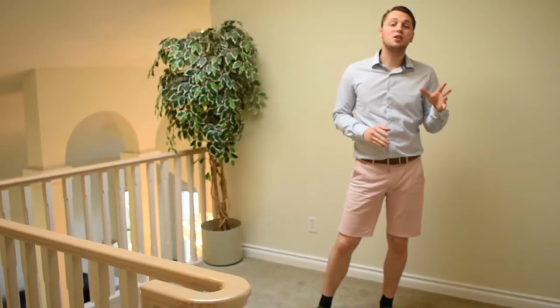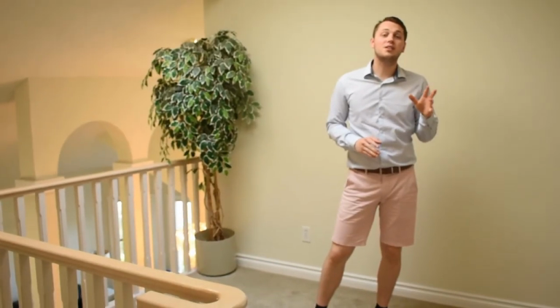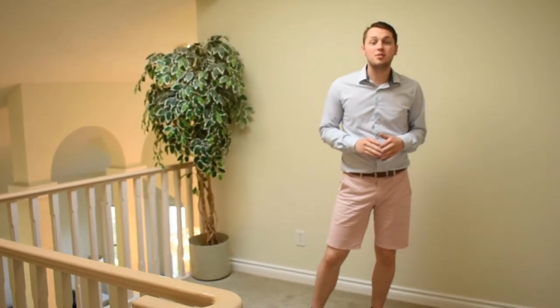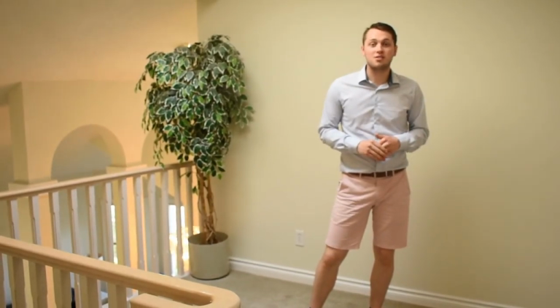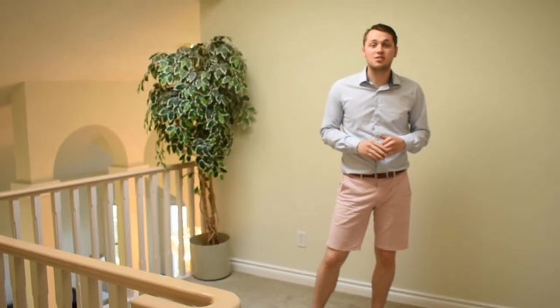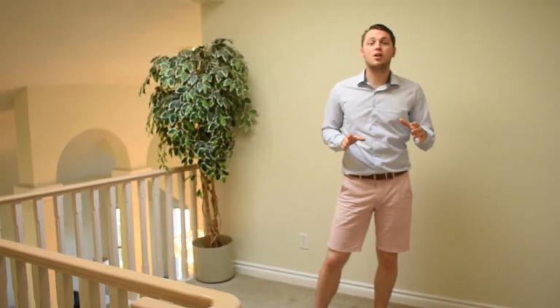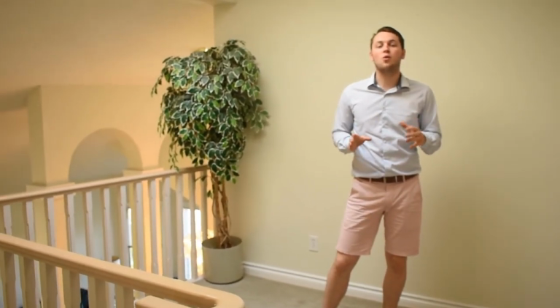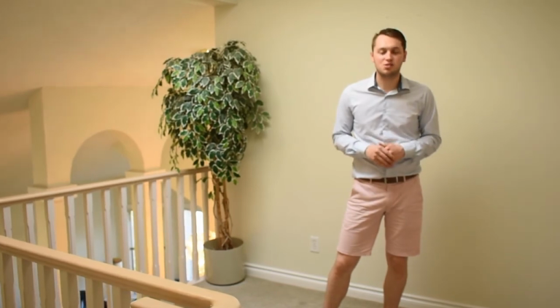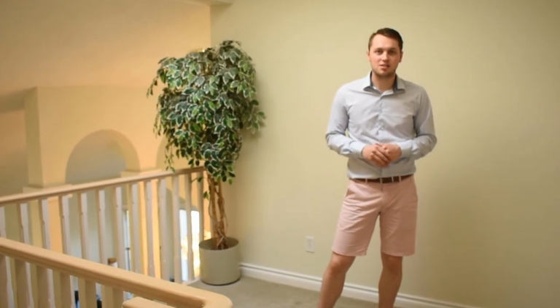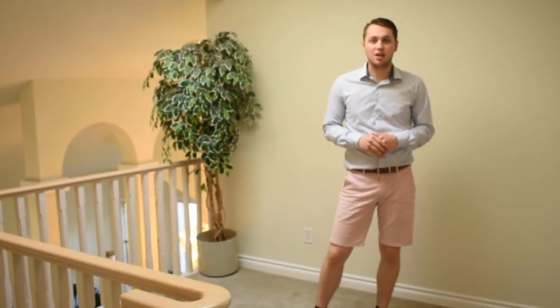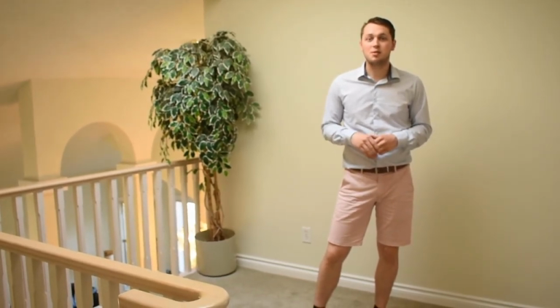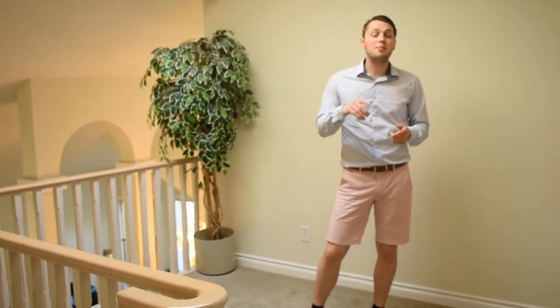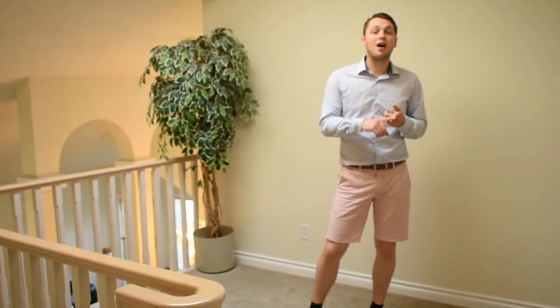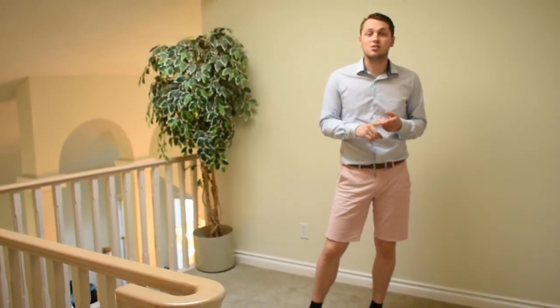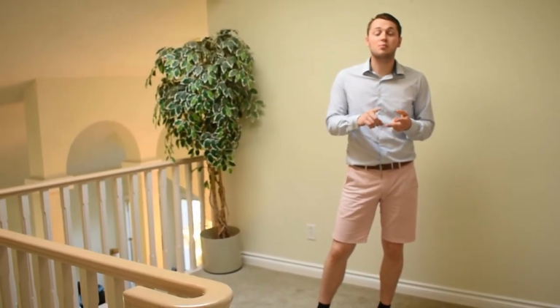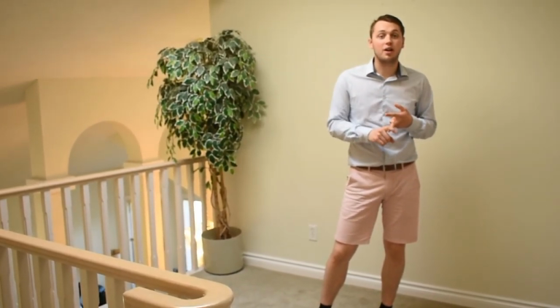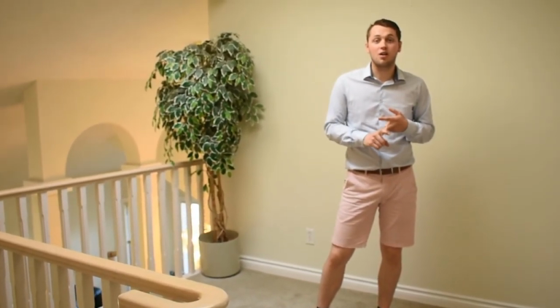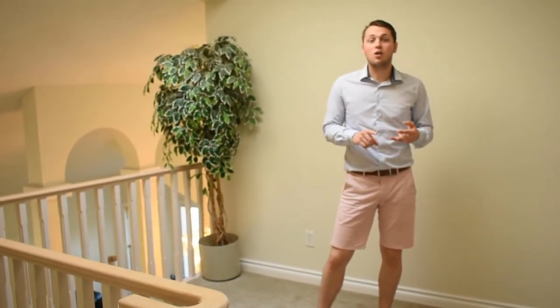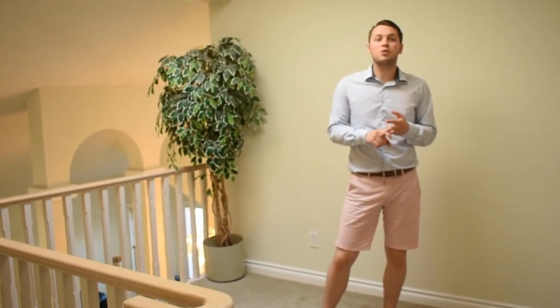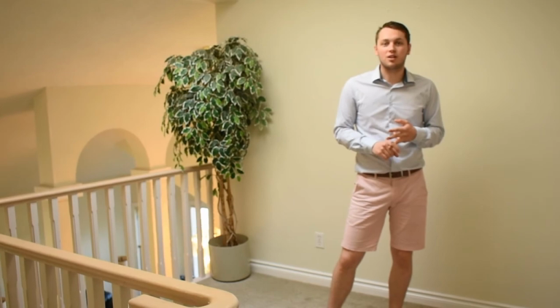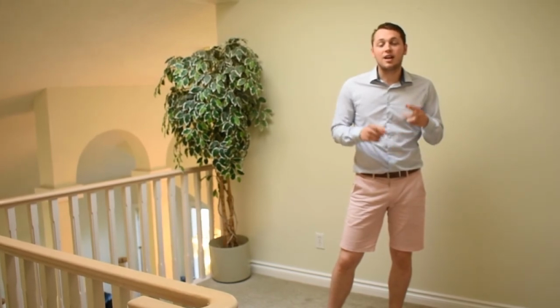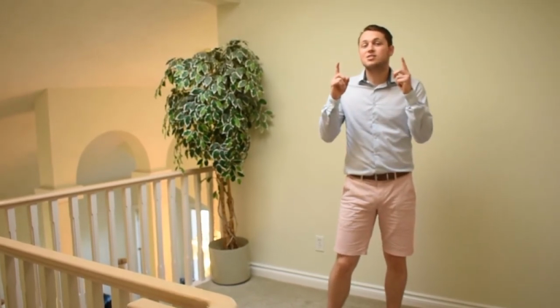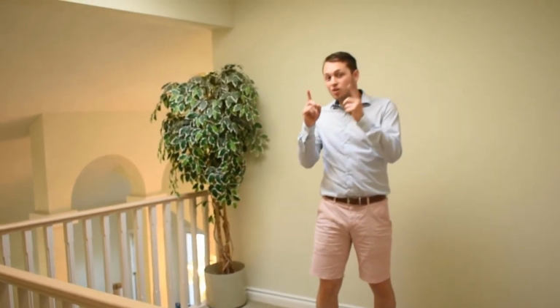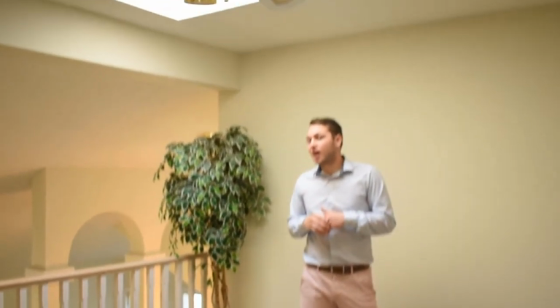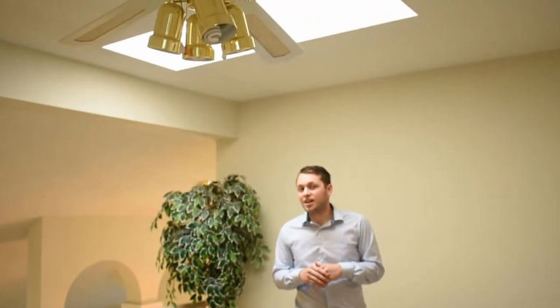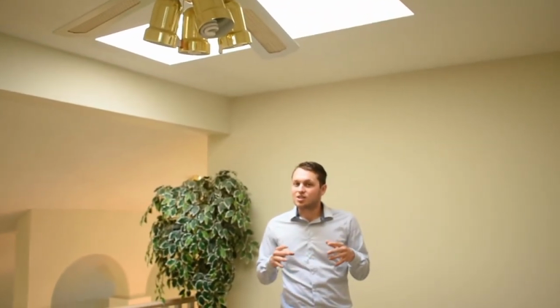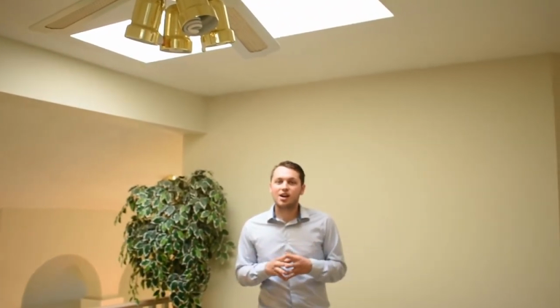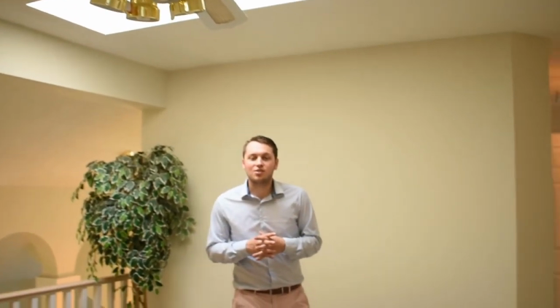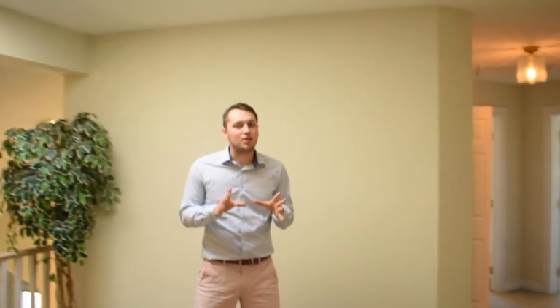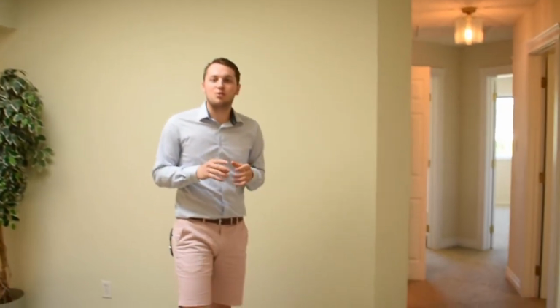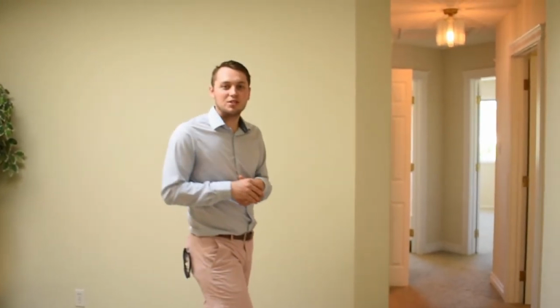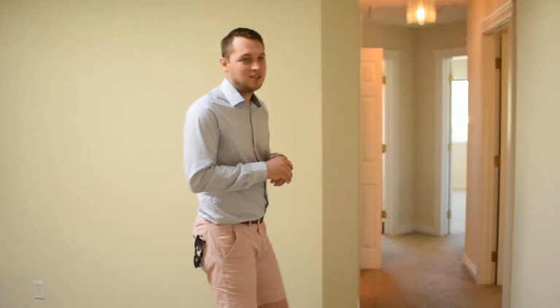Greeting you at the top of the stairs is this great quaint little space. It could be maybe an office, a computer area, or a reading nook. It has this gorgeous skylight that shines down on you while you're doing whatever you've got to do.